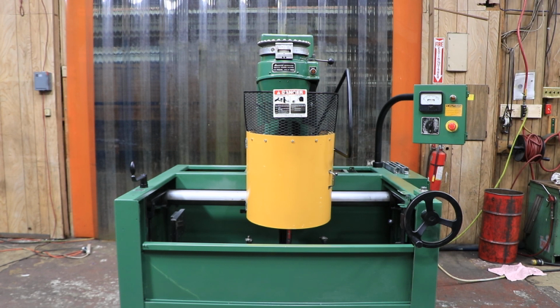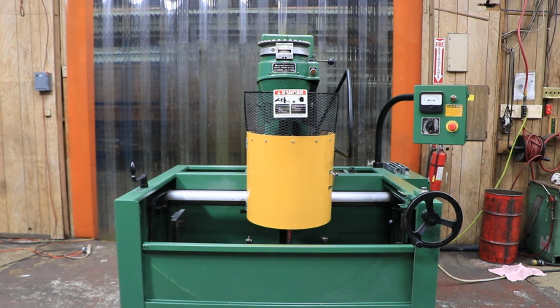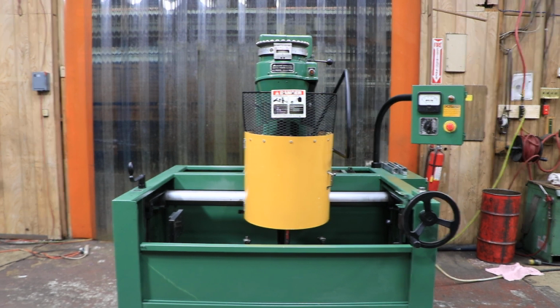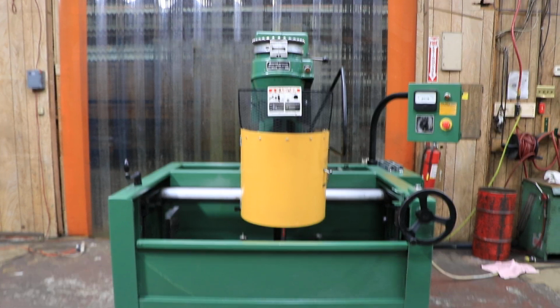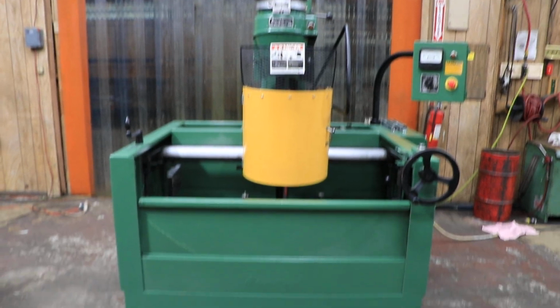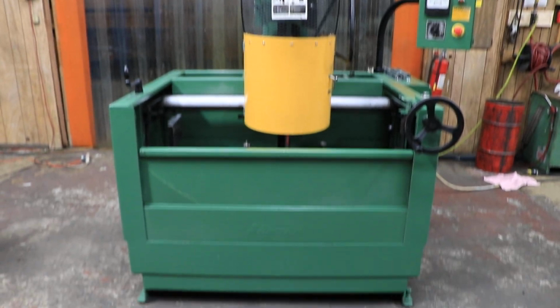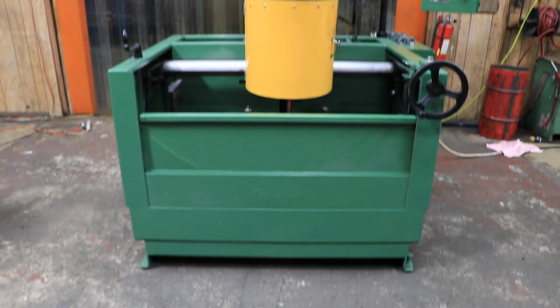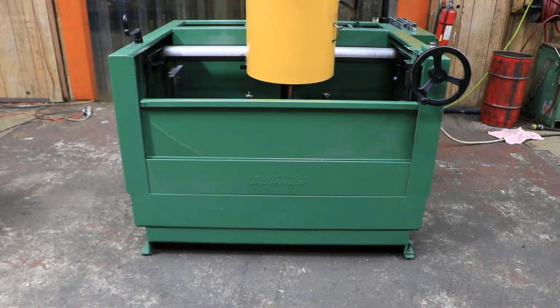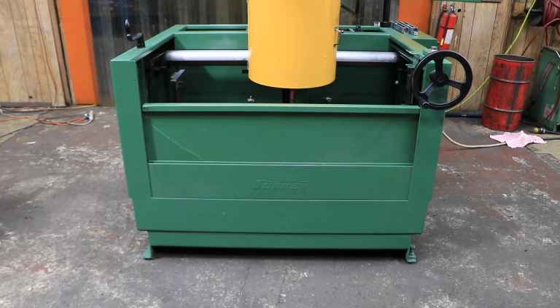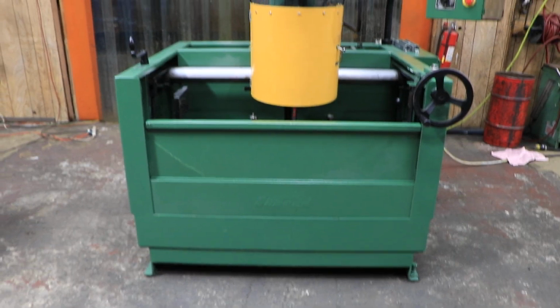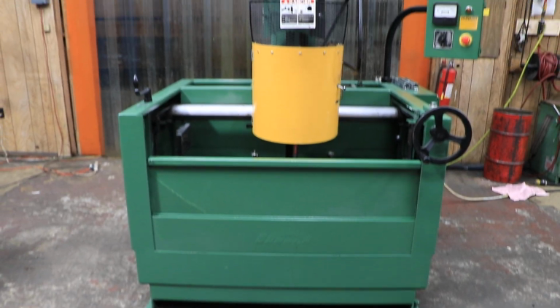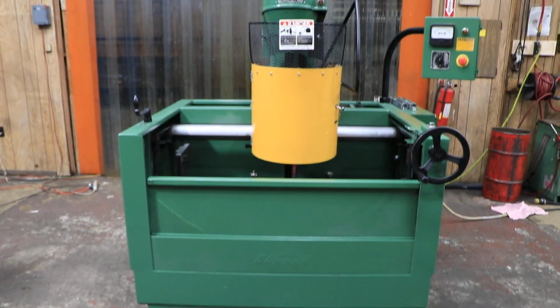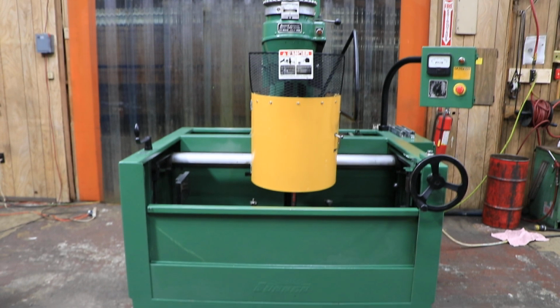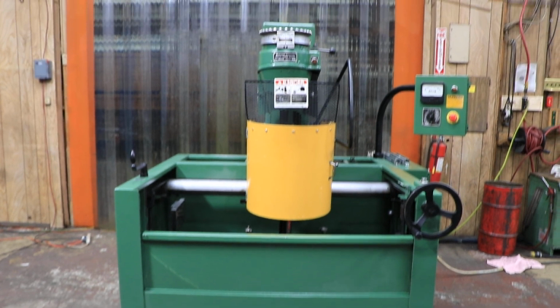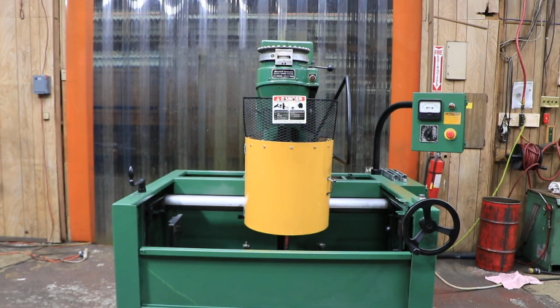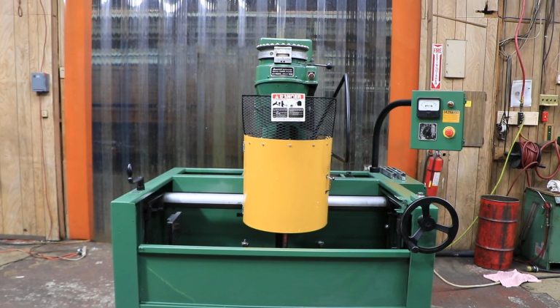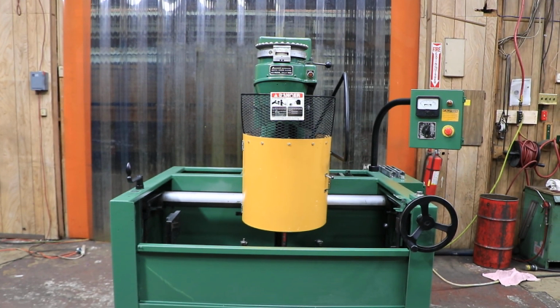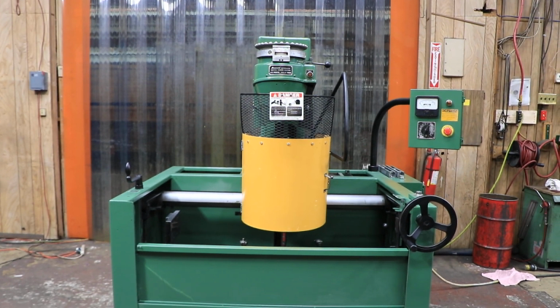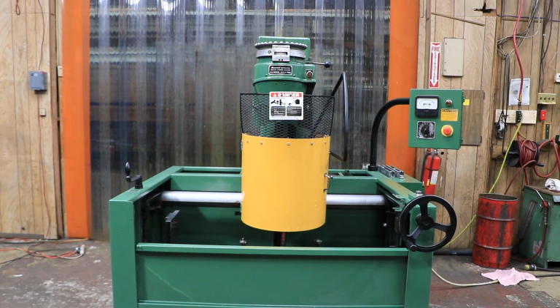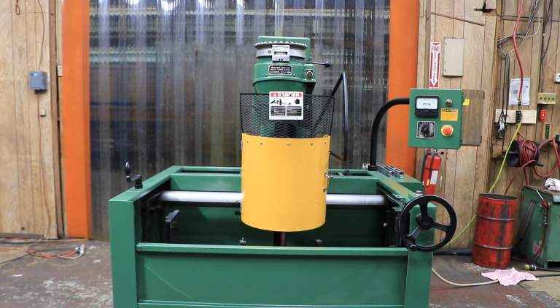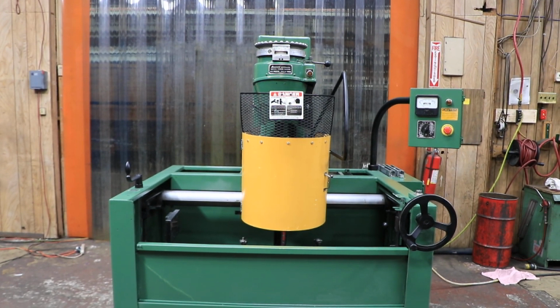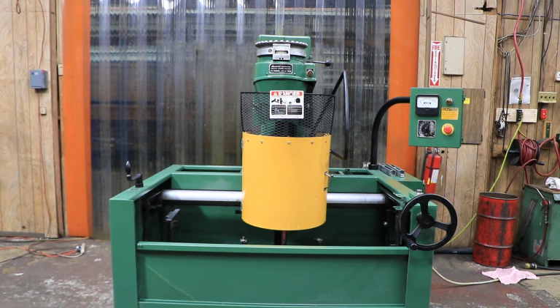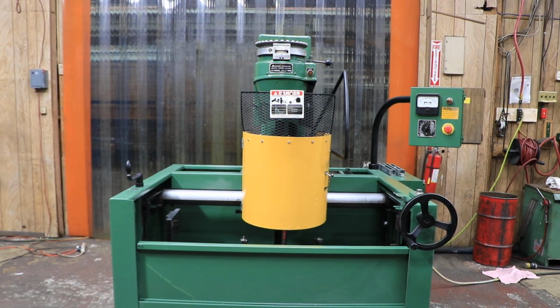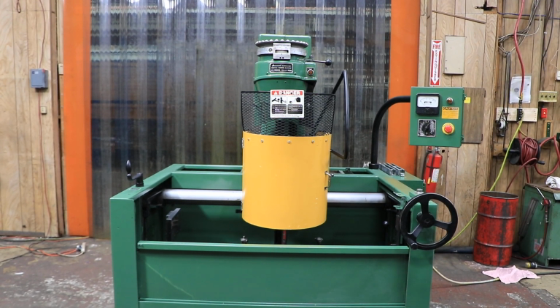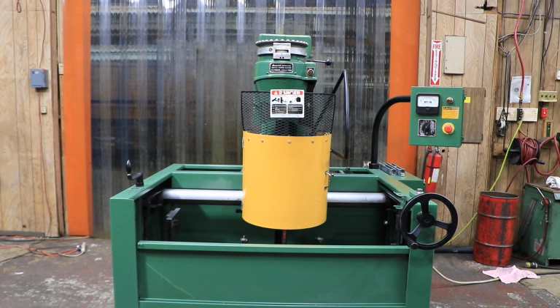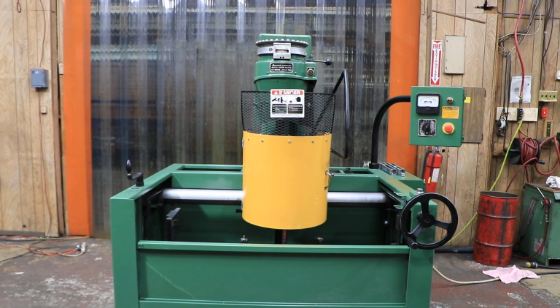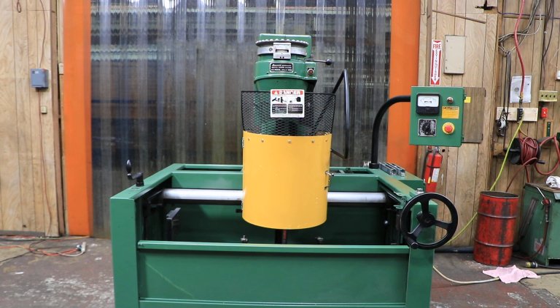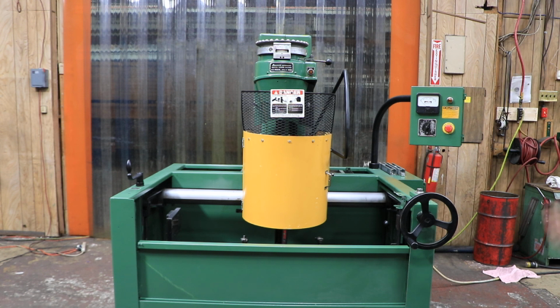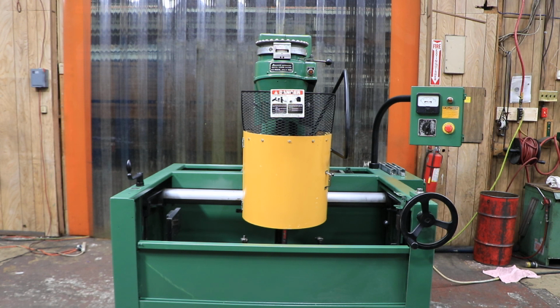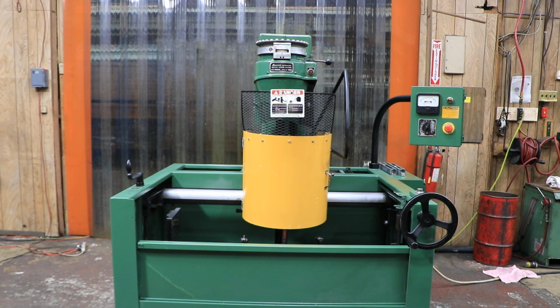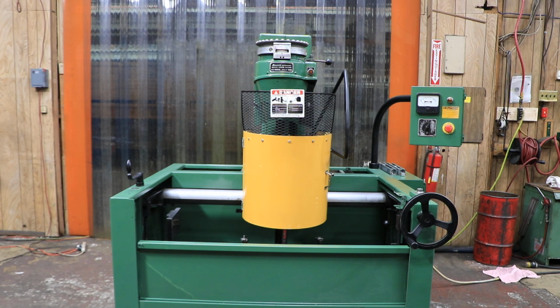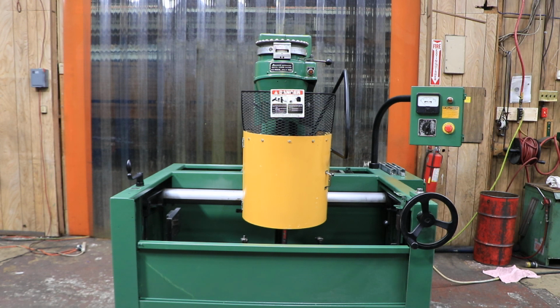Today we have another Sunnen hone. This is a vertical honing machine, the CV616 — some people call it a cylinder hone.